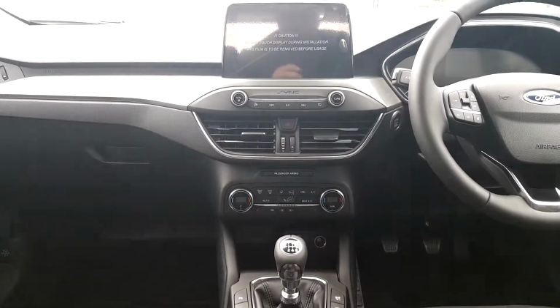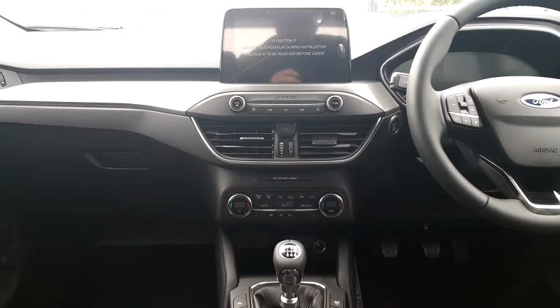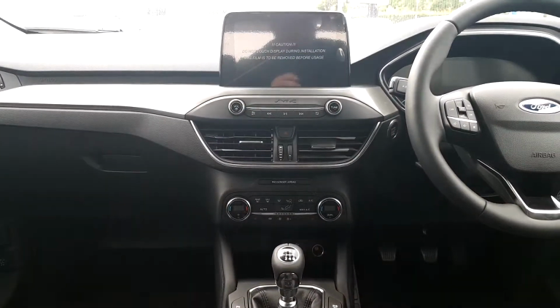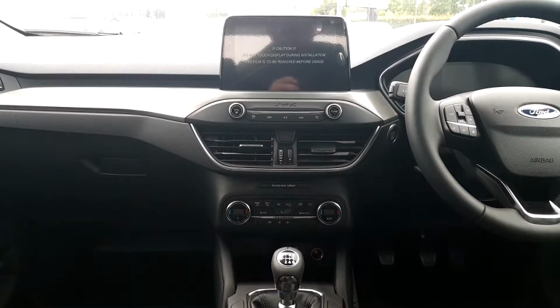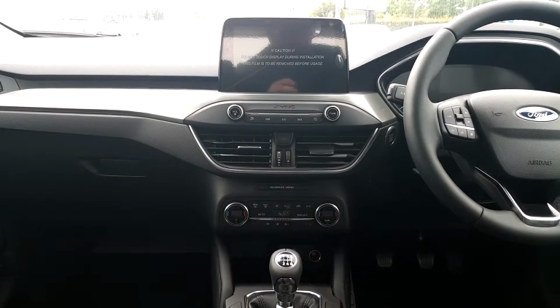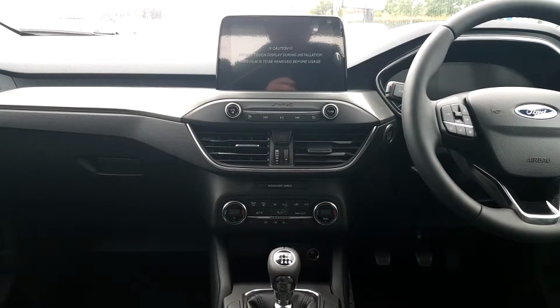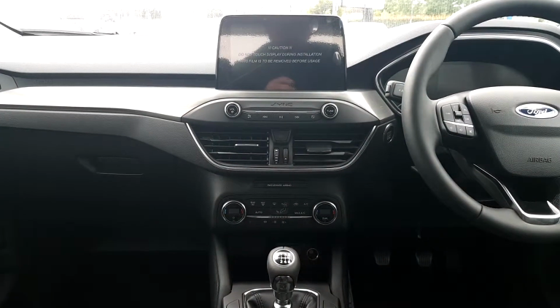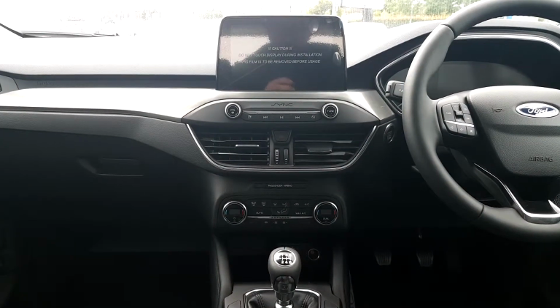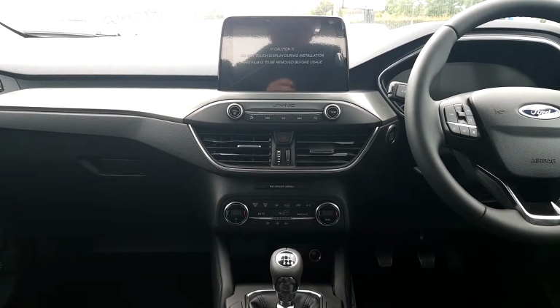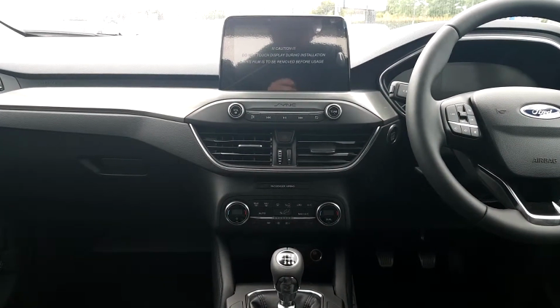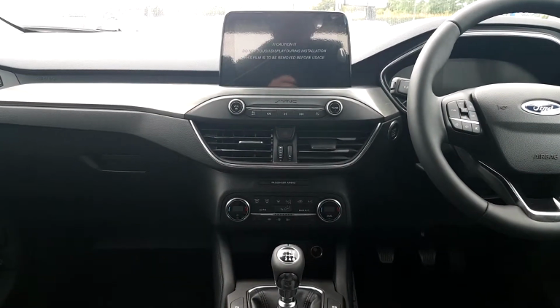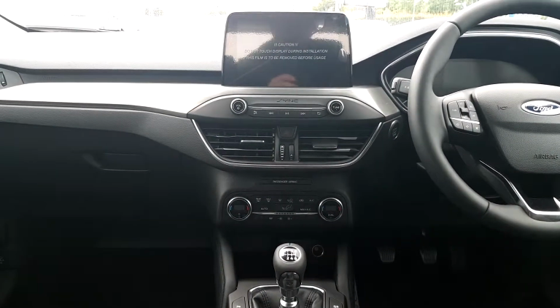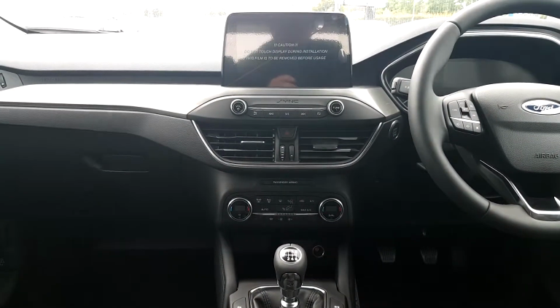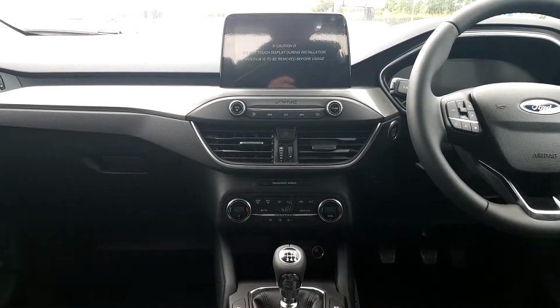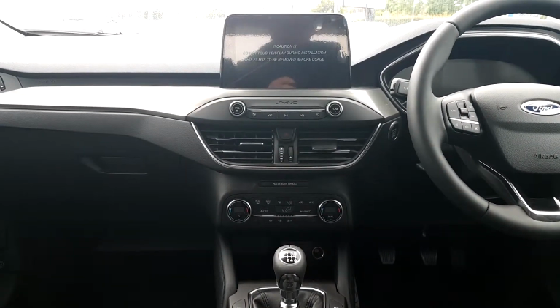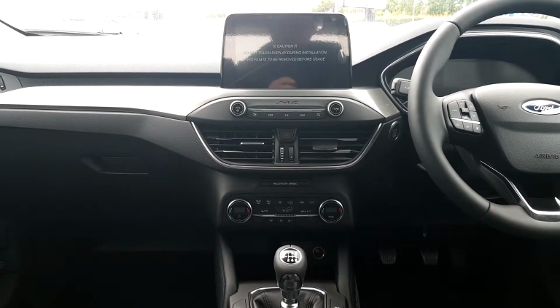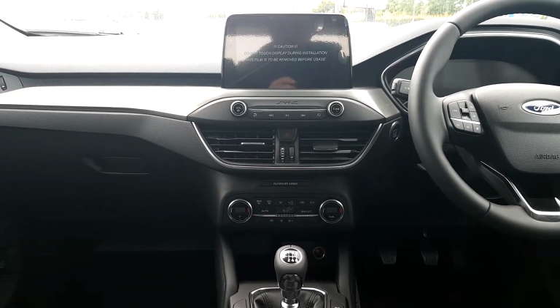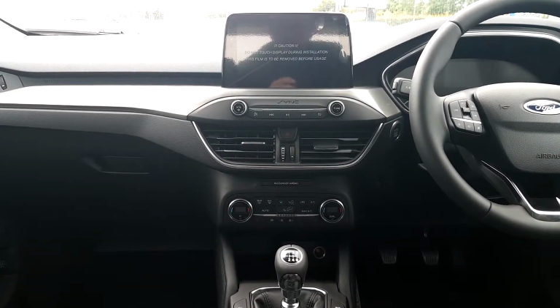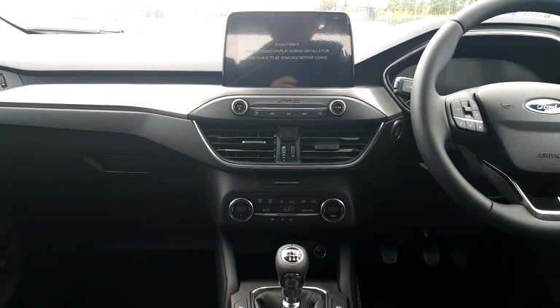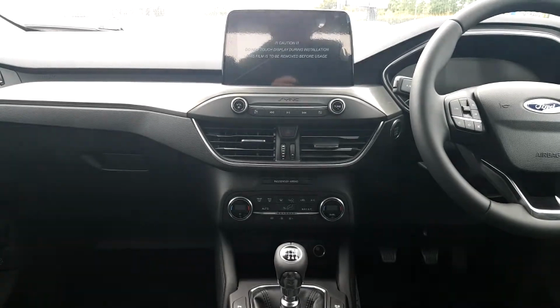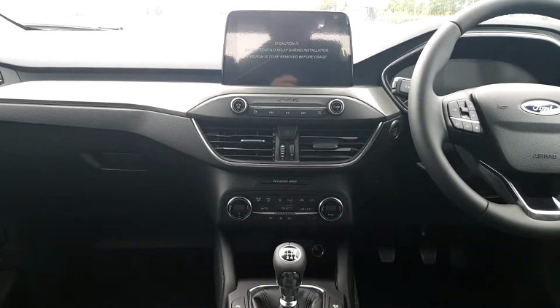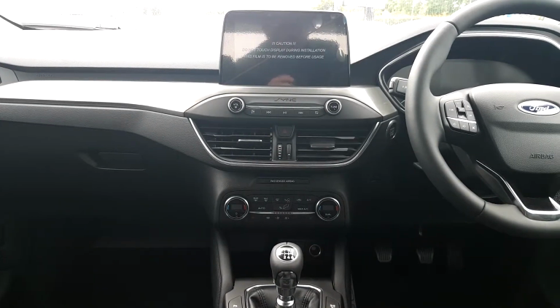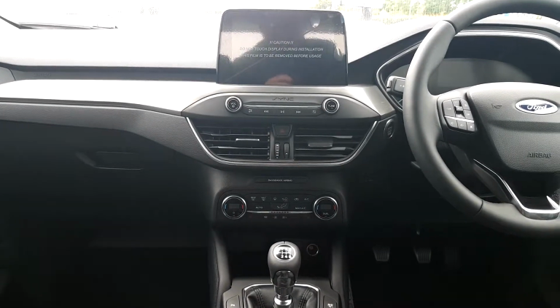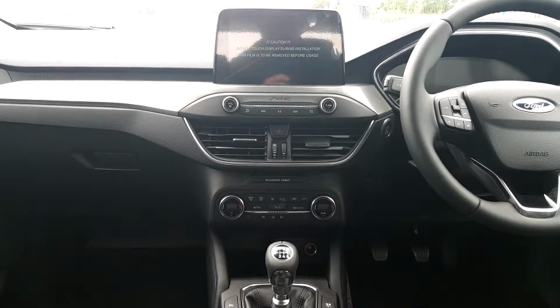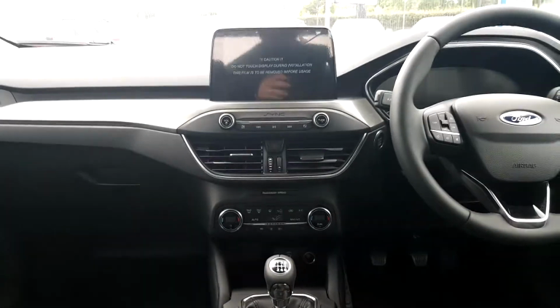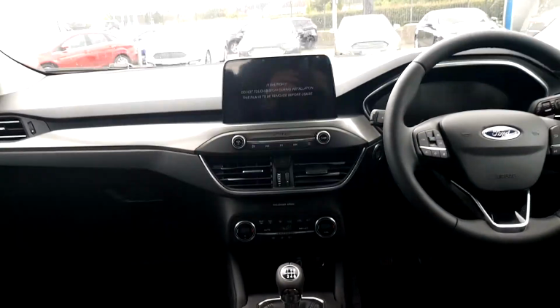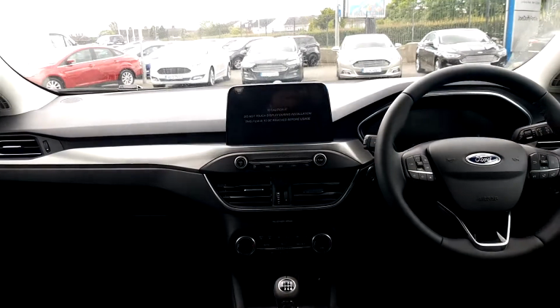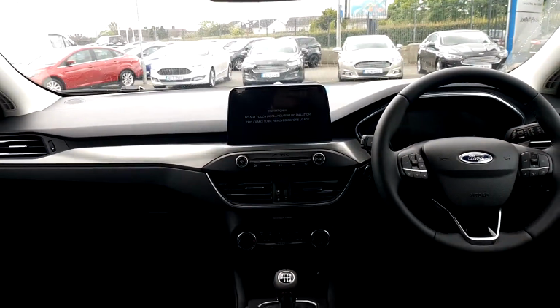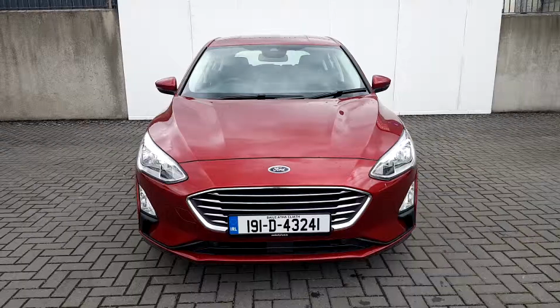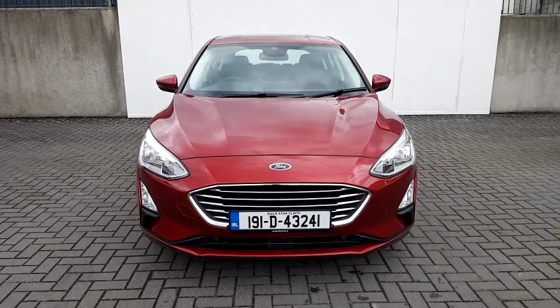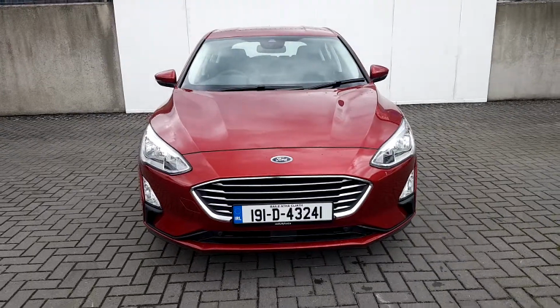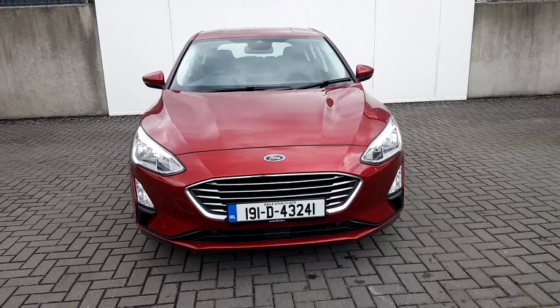A push button ignition, collision mitigation, lane keeping assistance, and a large touchscreen with Sync, Android Auto, and CarPlay are some of the wonderful features on this vehicle.